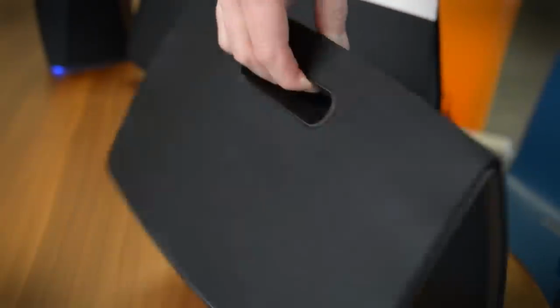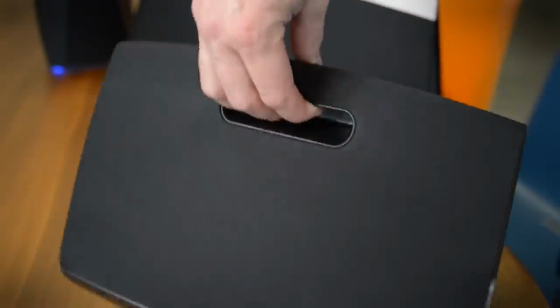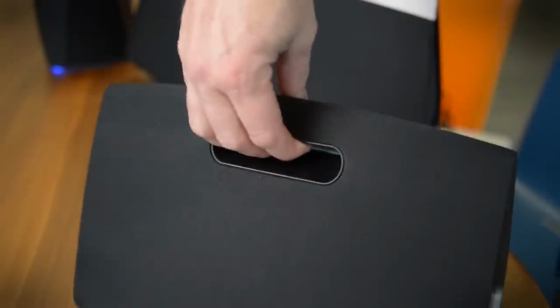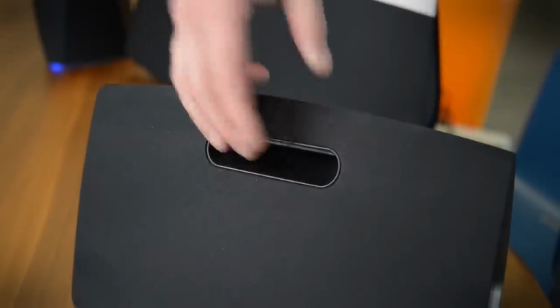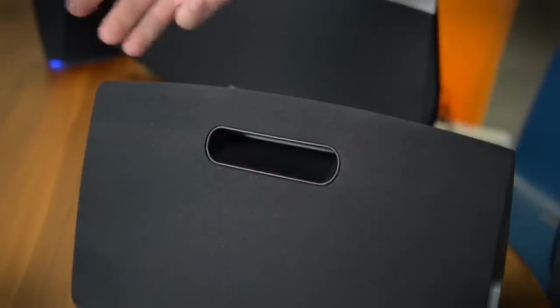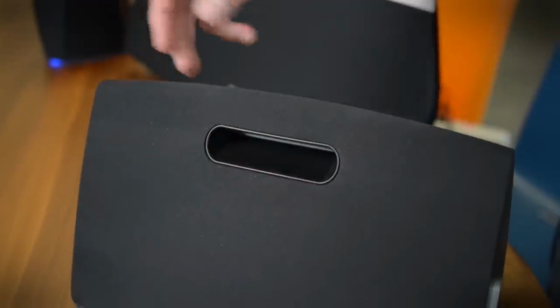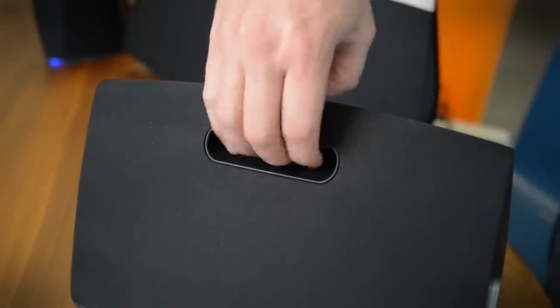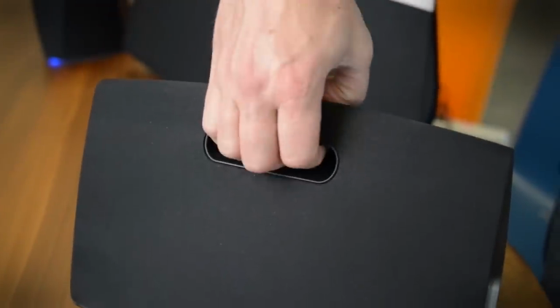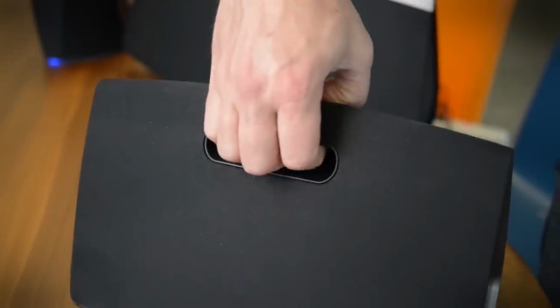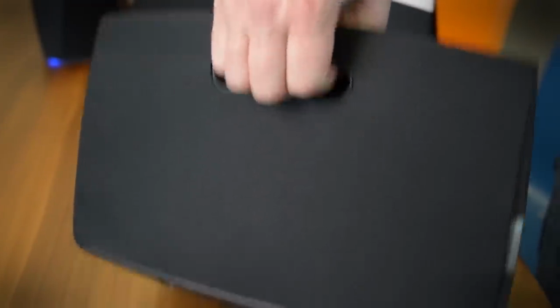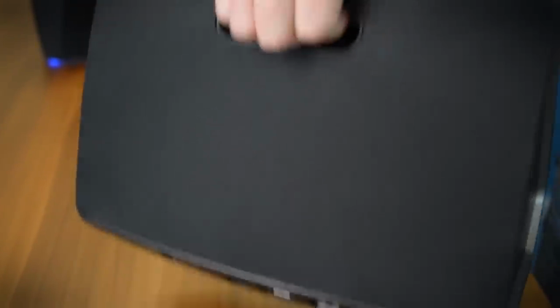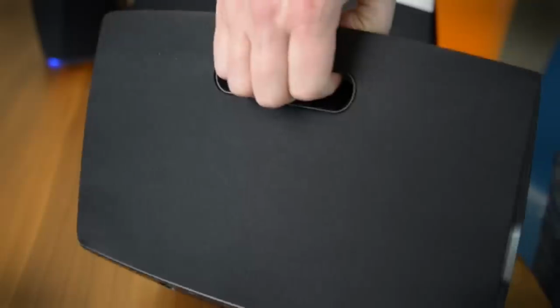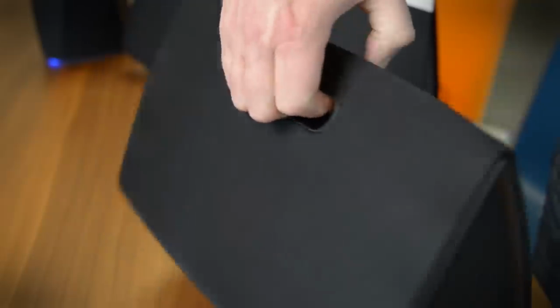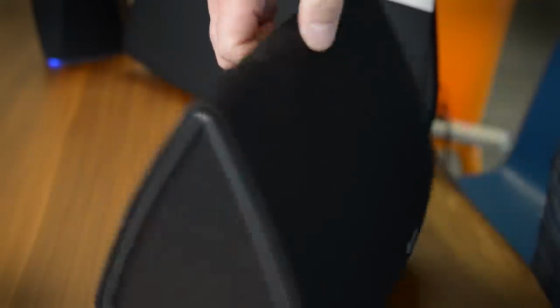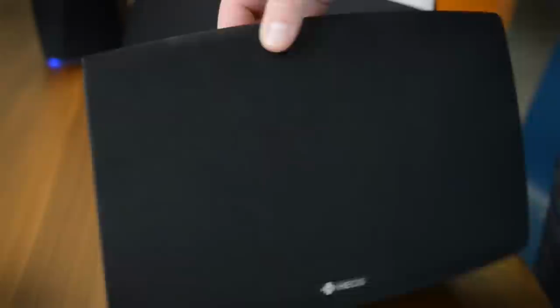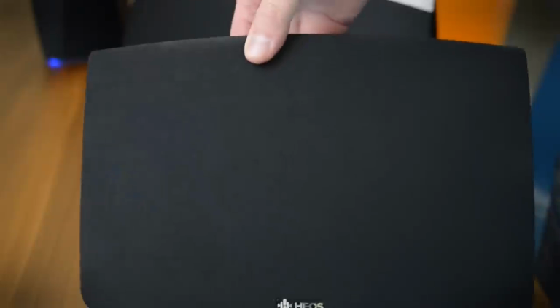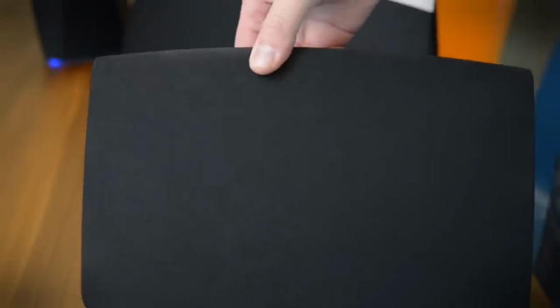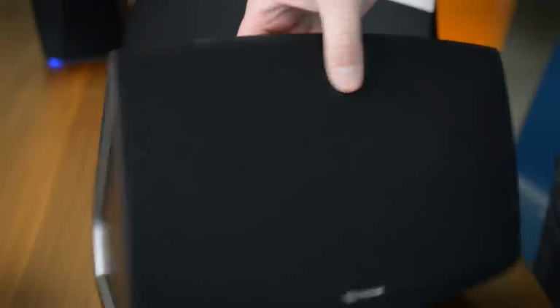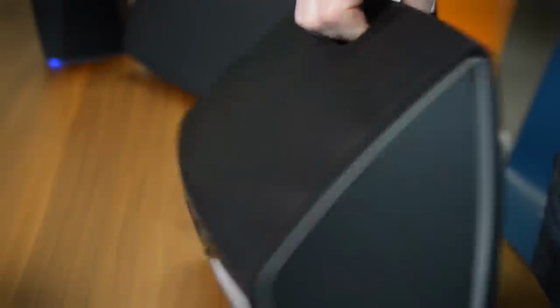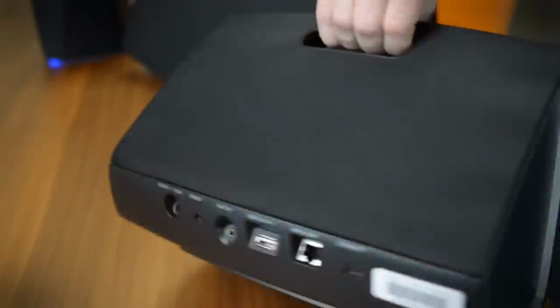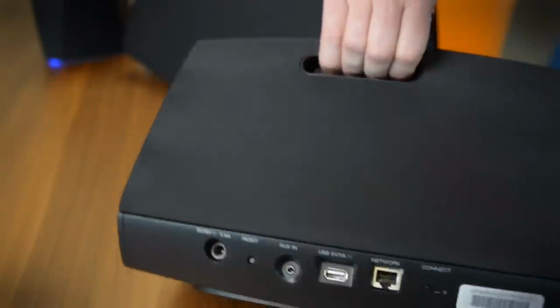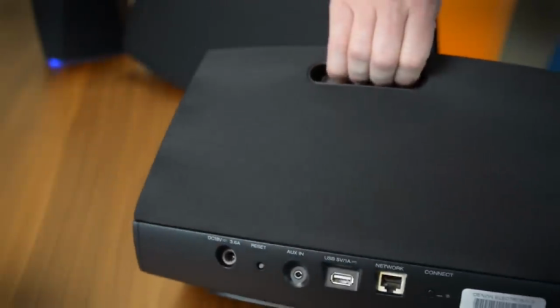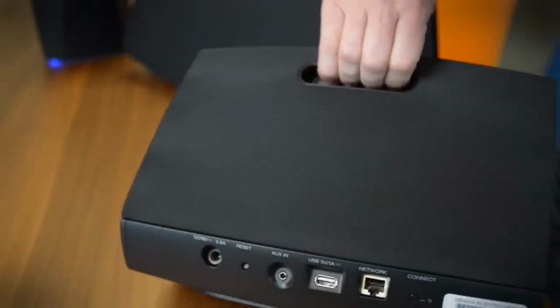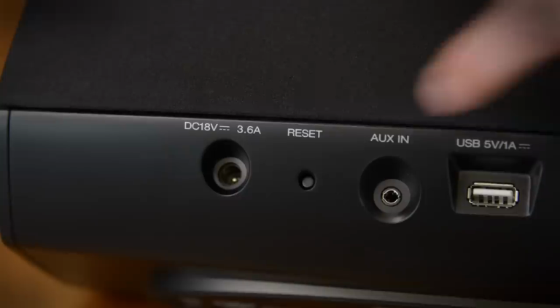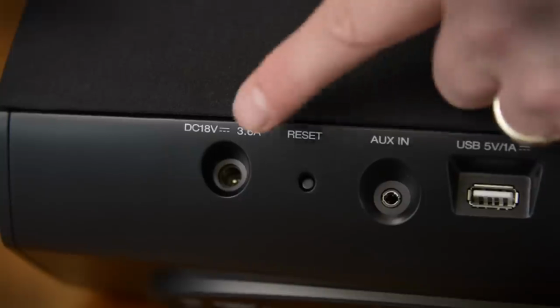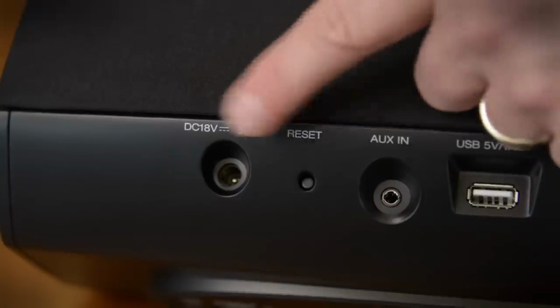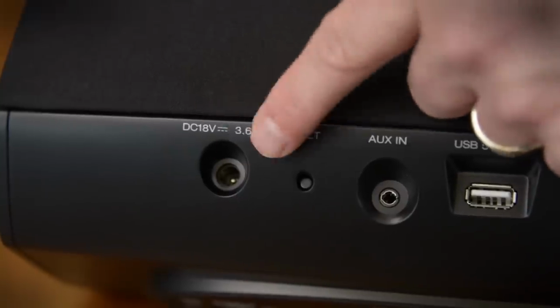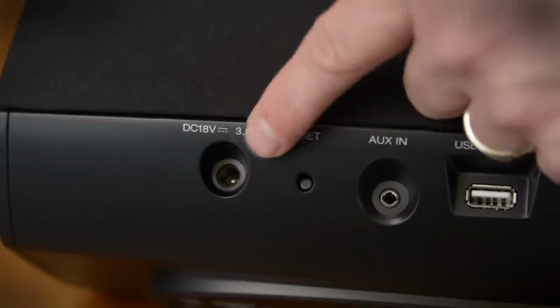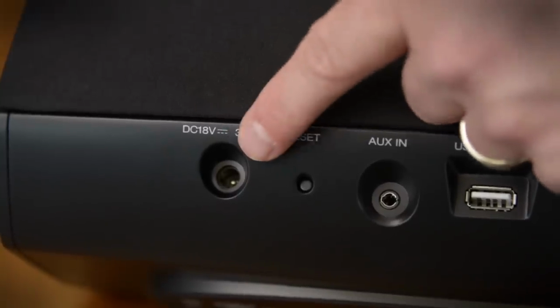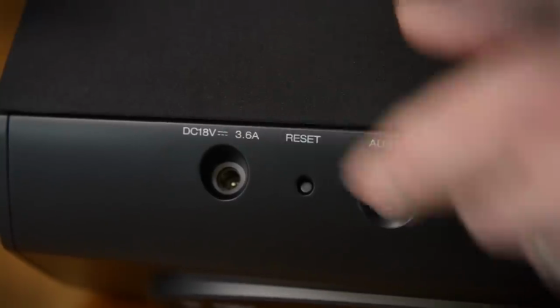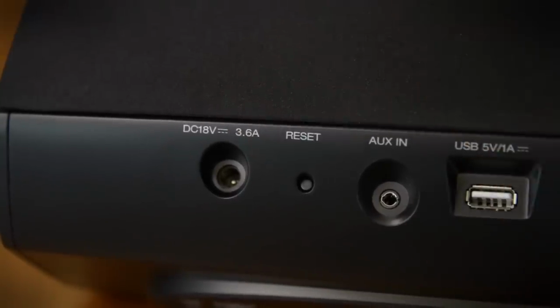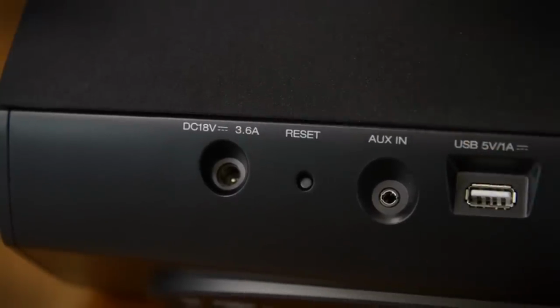As you go up in the line, say the Heos 5 here, which comes with a little handle on the back — you can pick it up, tote it around. It's meant to be portable but there's no battery, so you're always going to need an outlet.